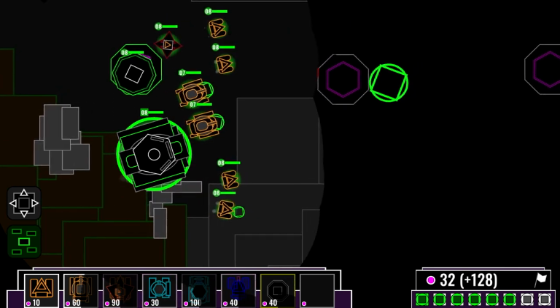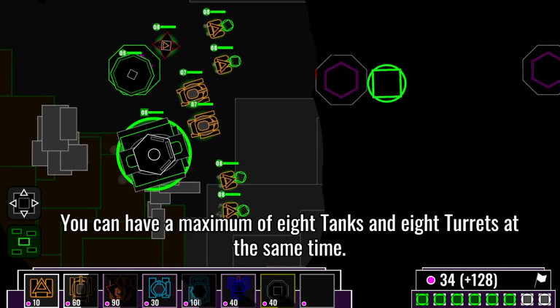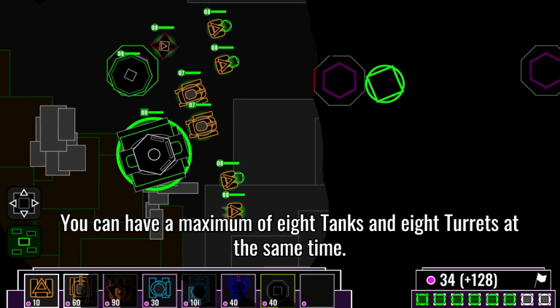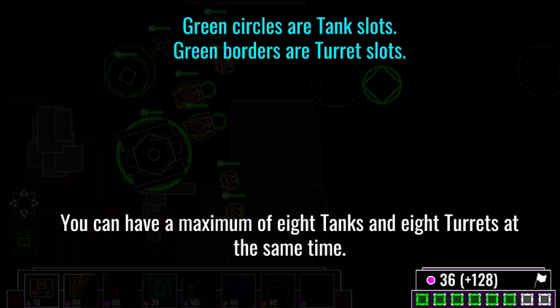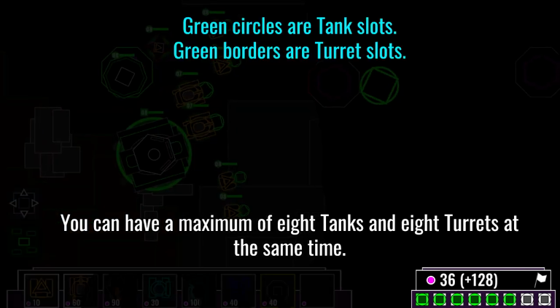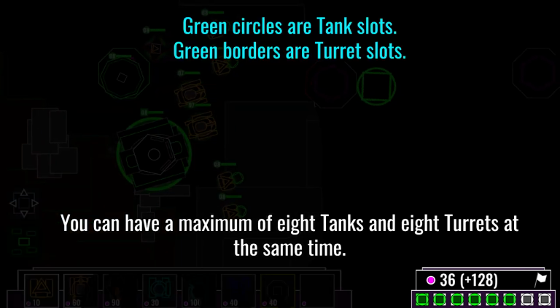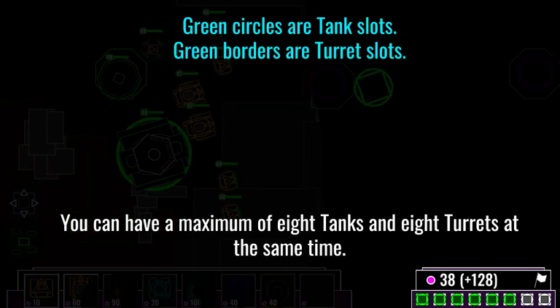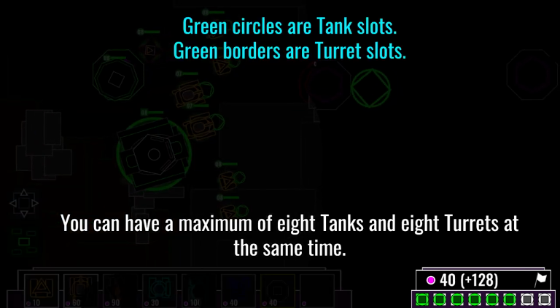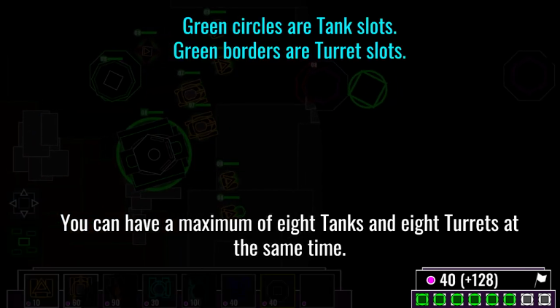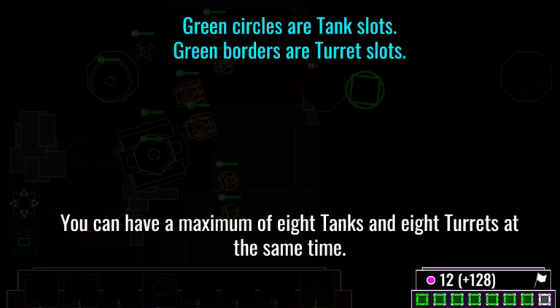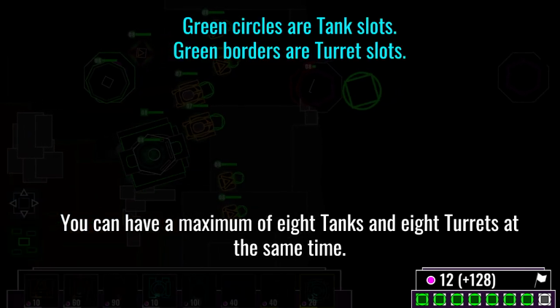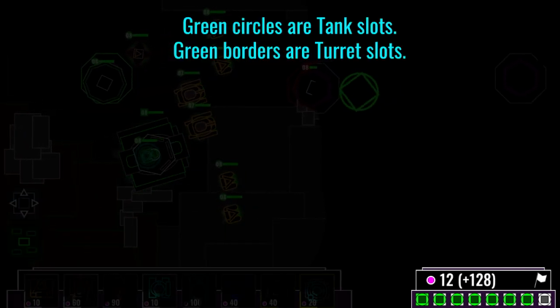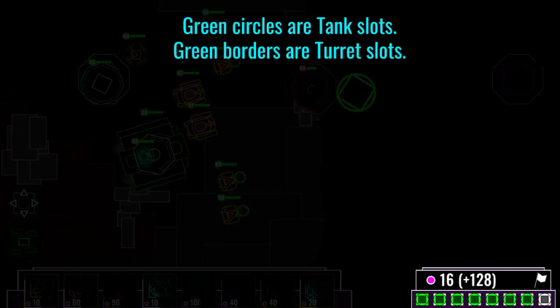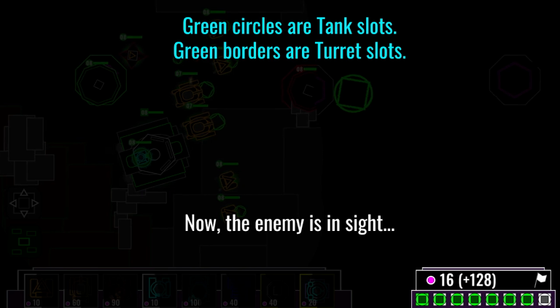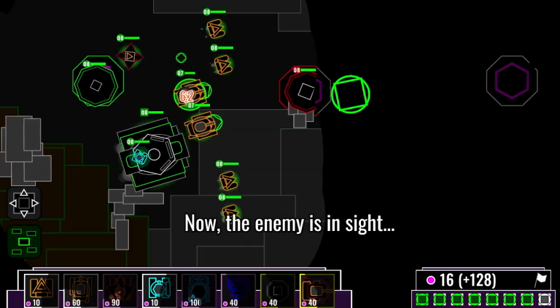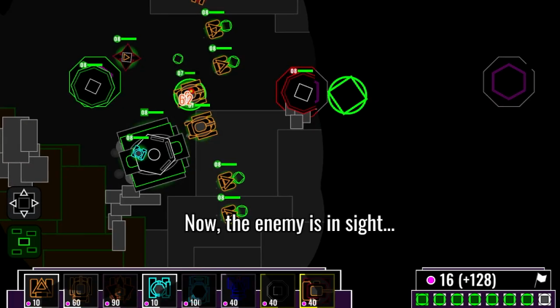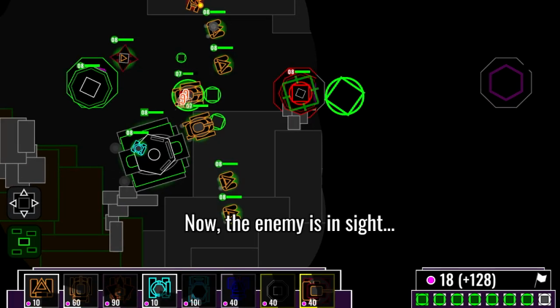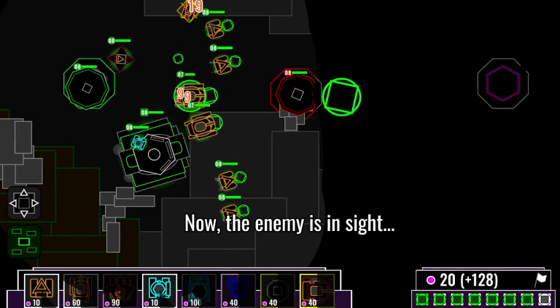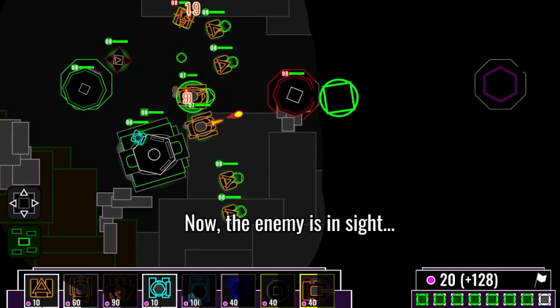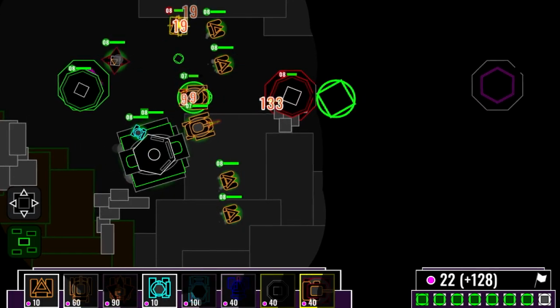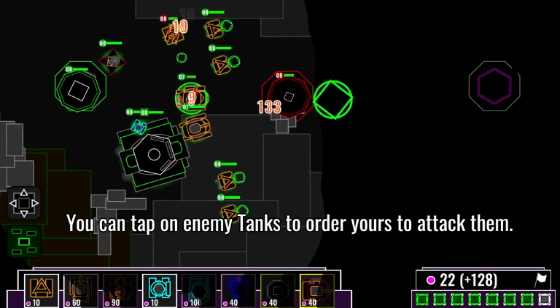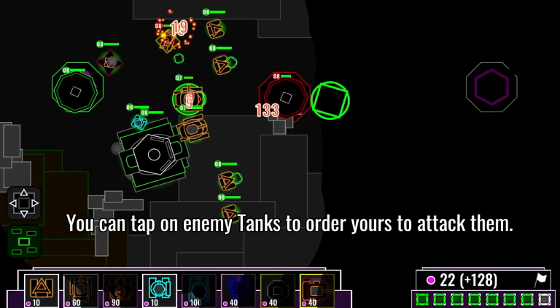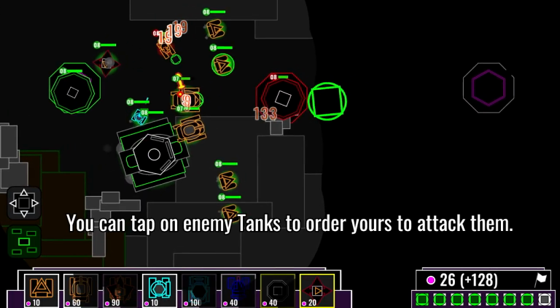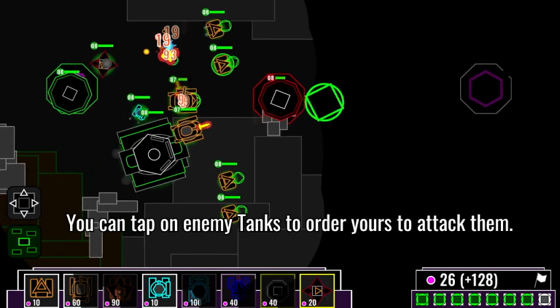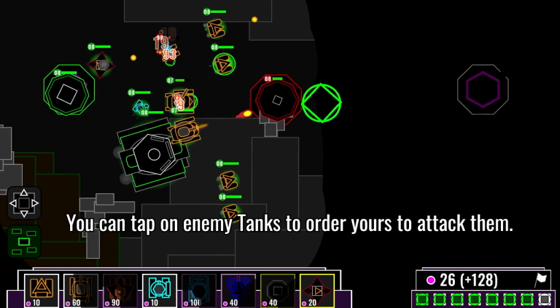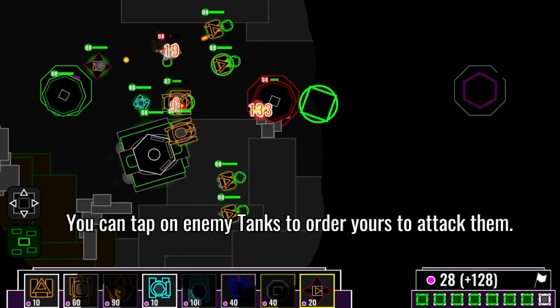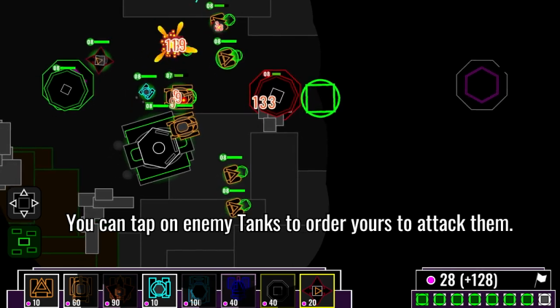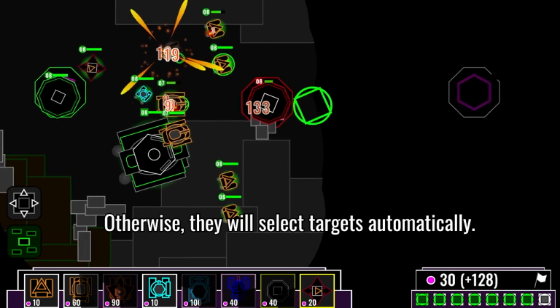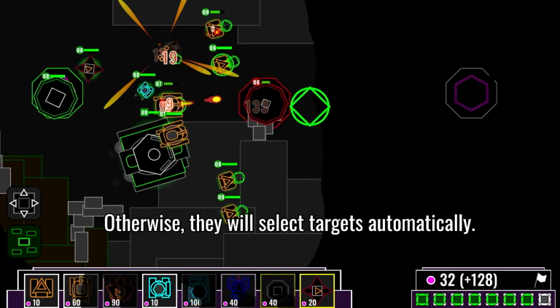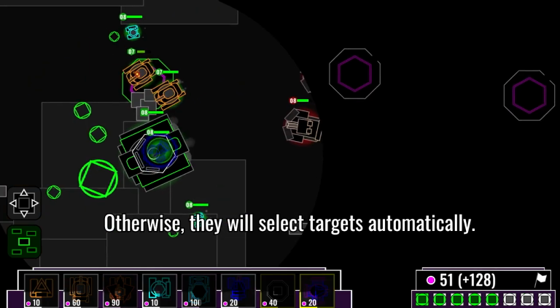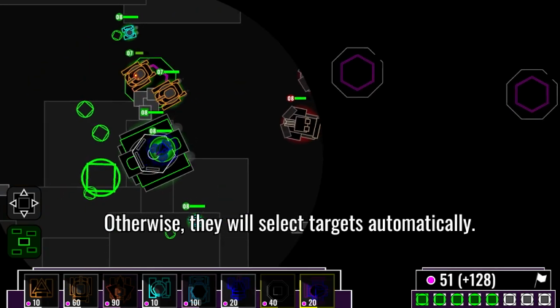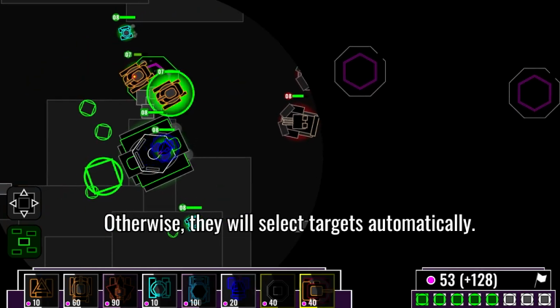You can have a maximum of eight tanks and eight turrets active at the same time. Now the enemy is in sight. You can tap on enemy tanks to order yours to attack them; otherwise they will select targets automatically.